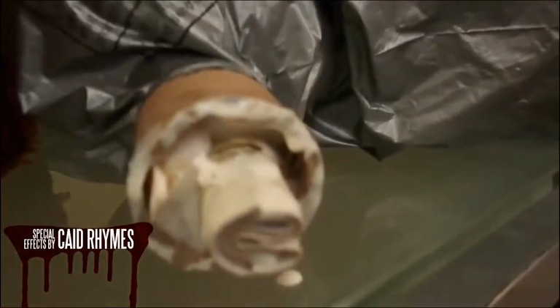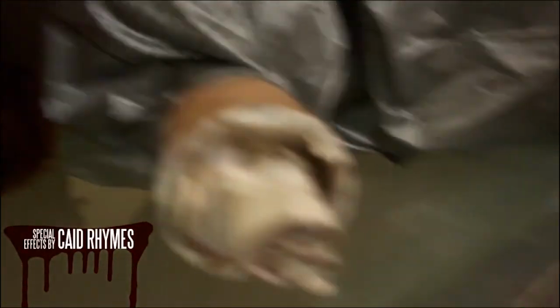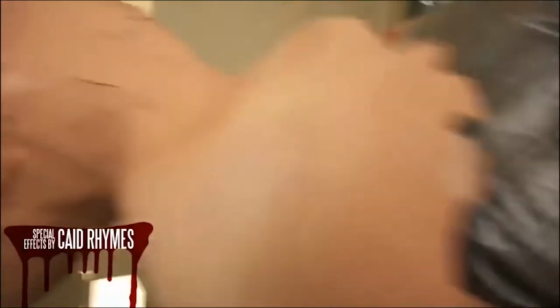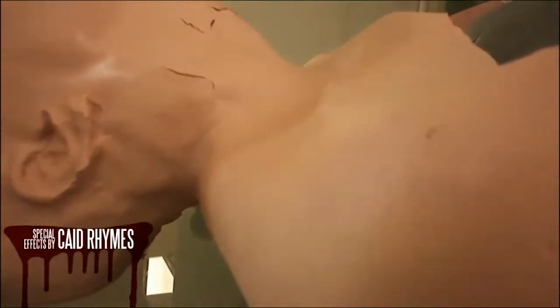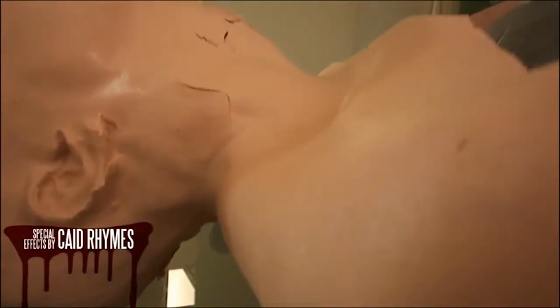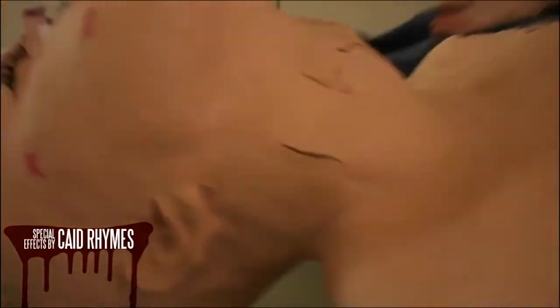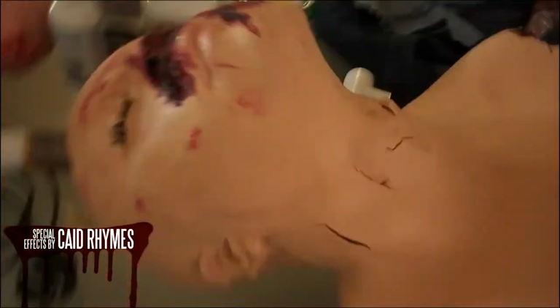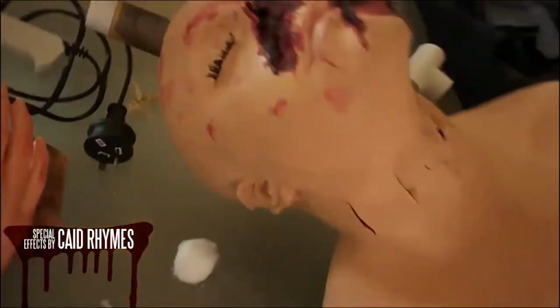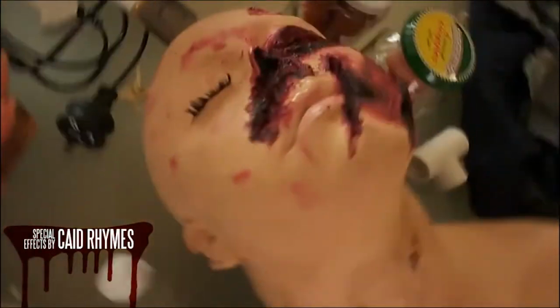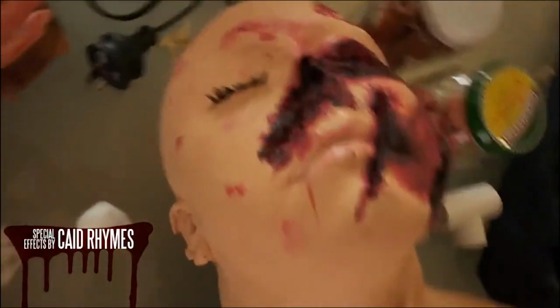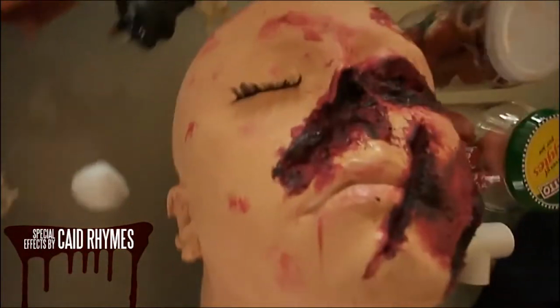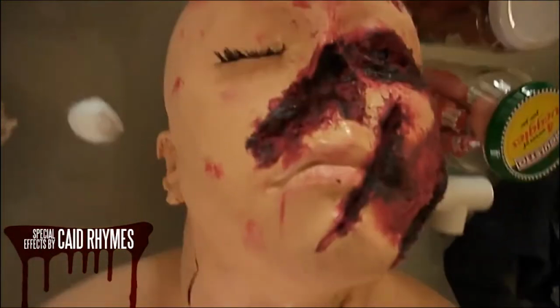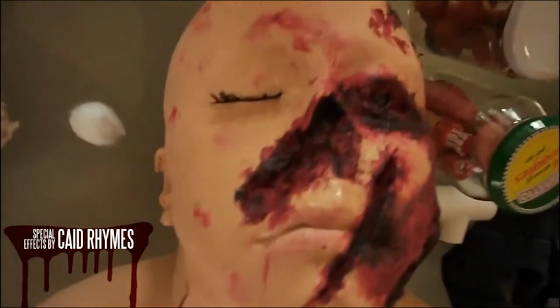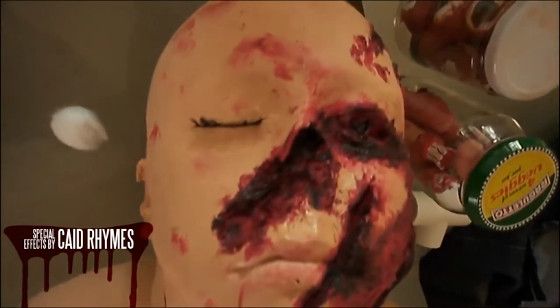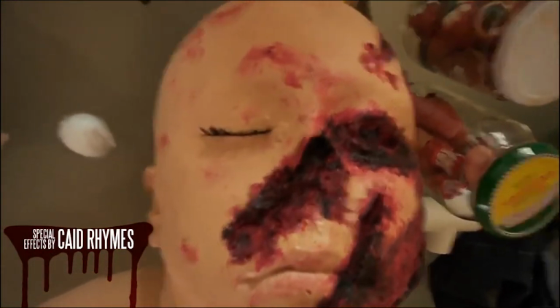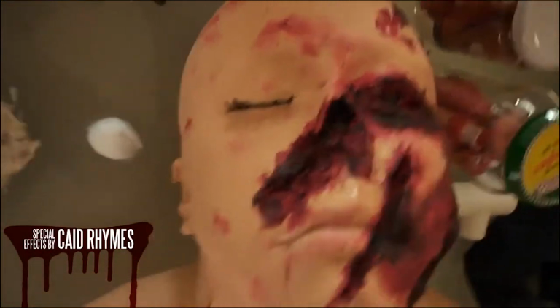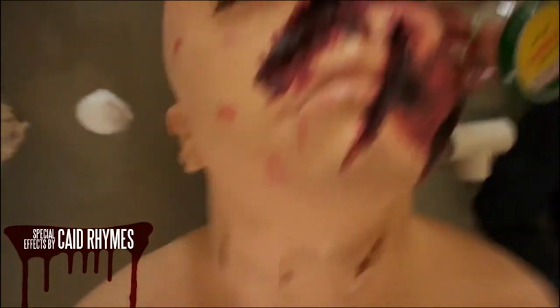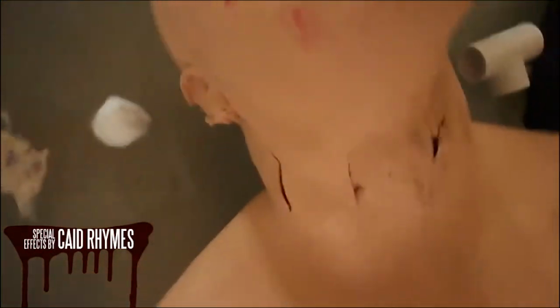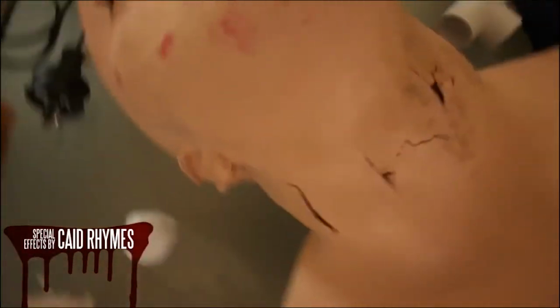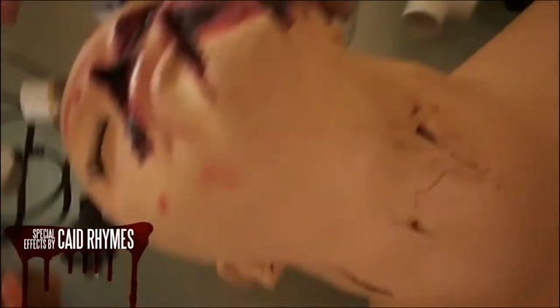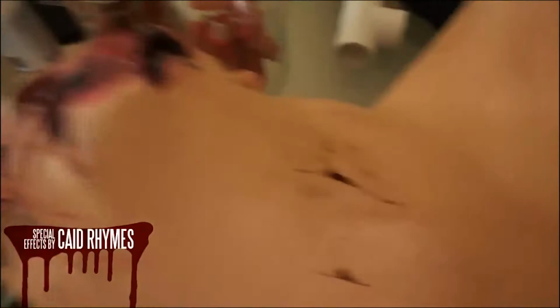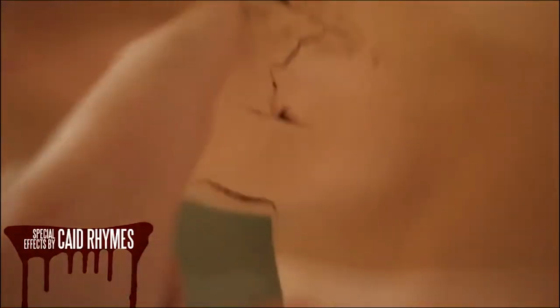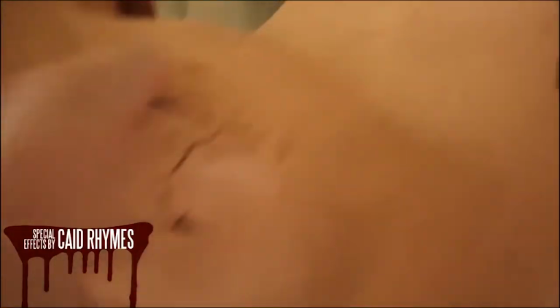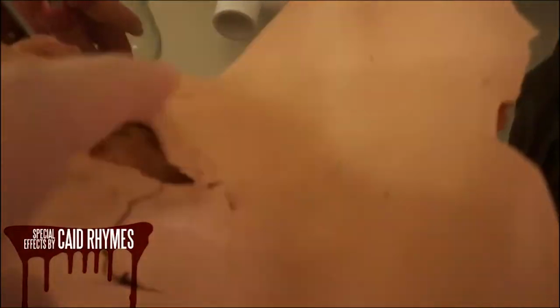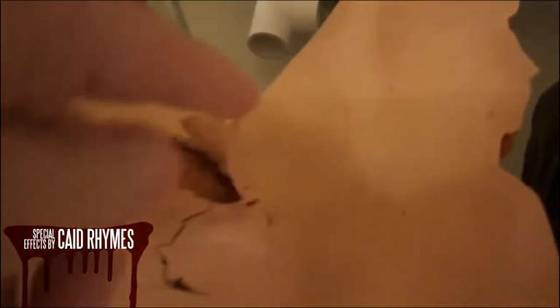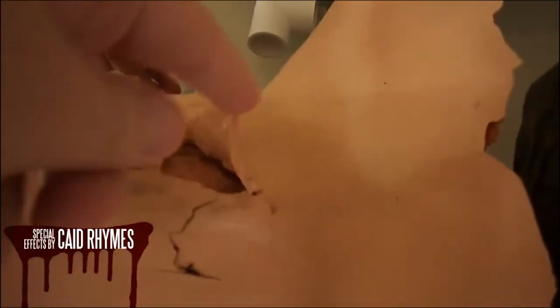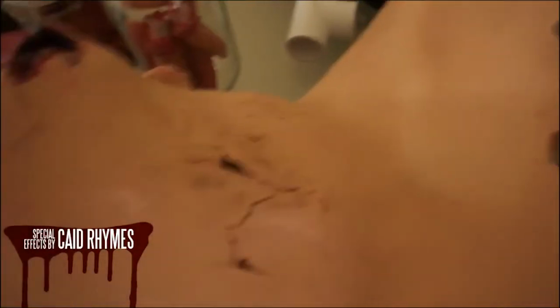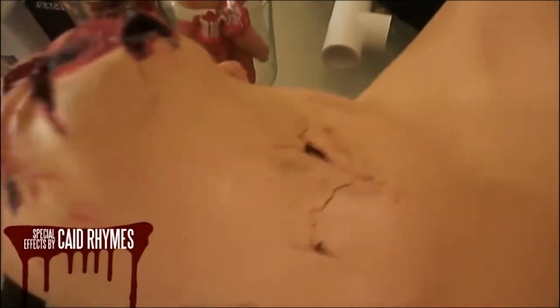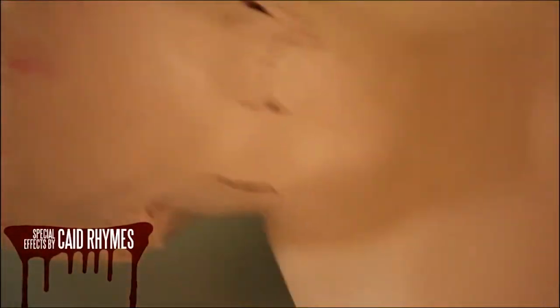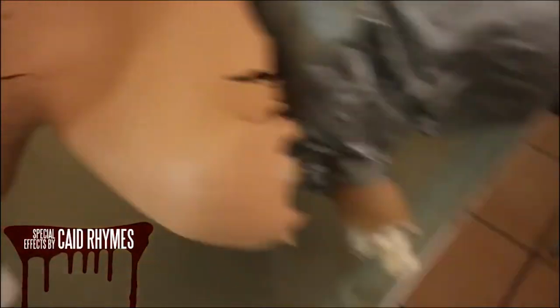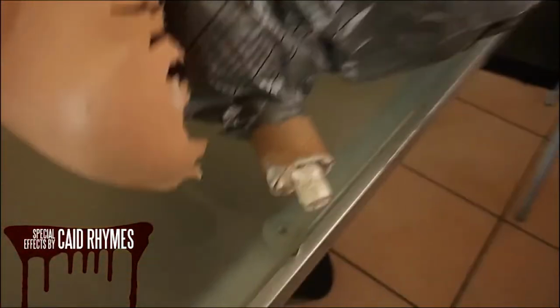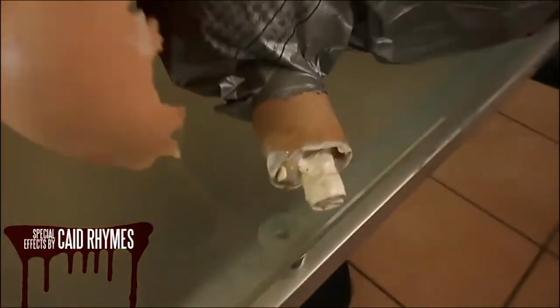If we had money we'd be making it with silicone. This is a head that I made a while back, so it's suffered some damage from being used in a few different short films.